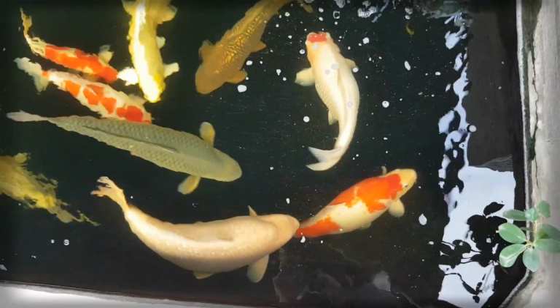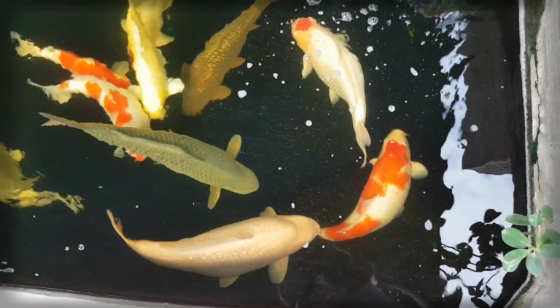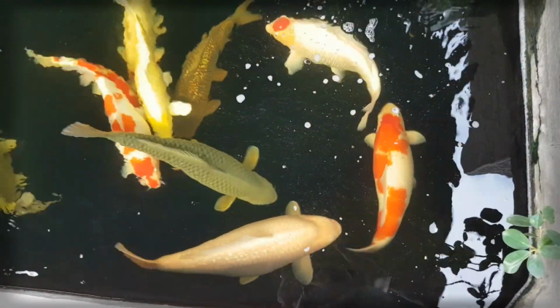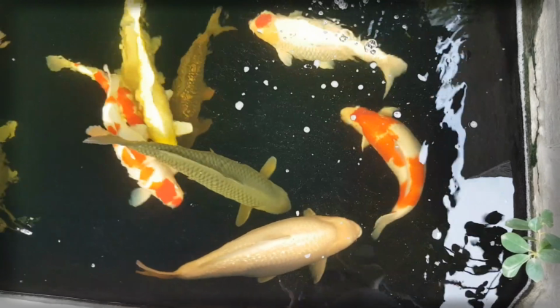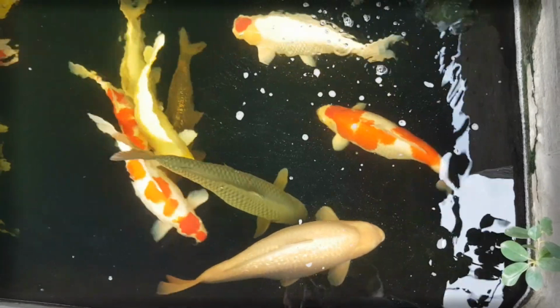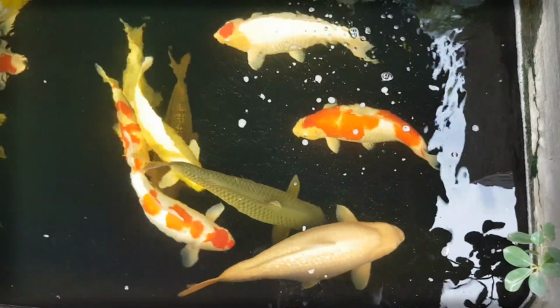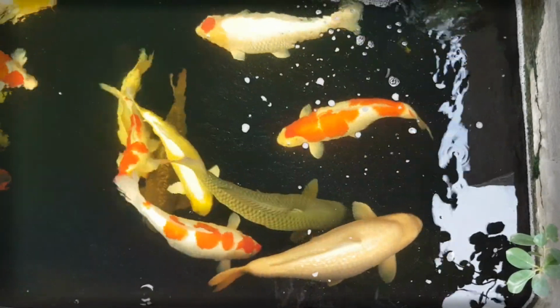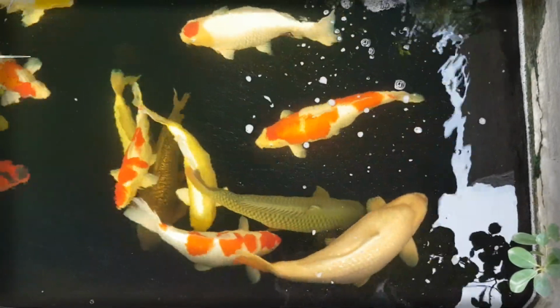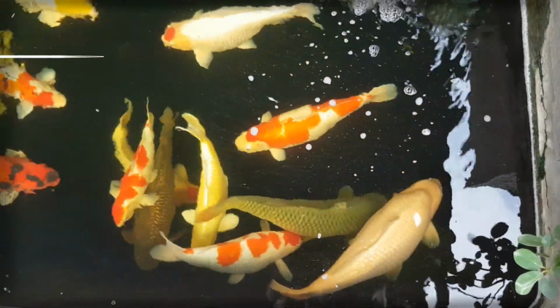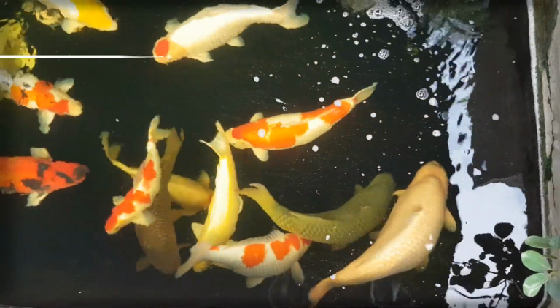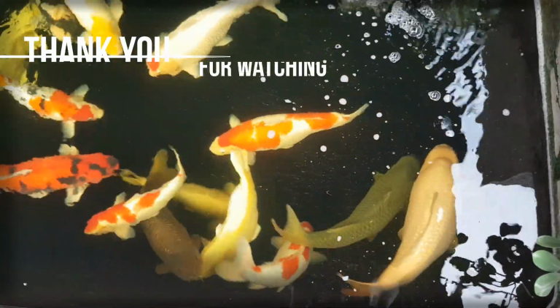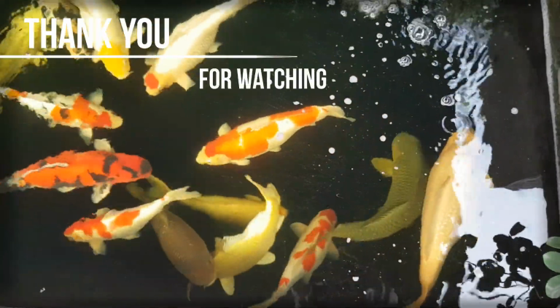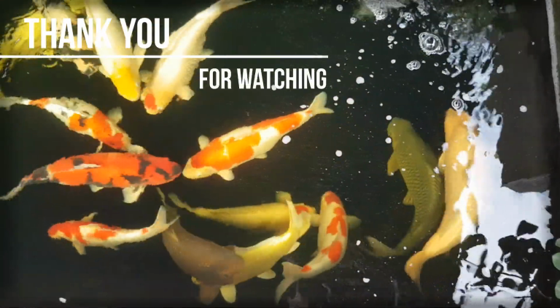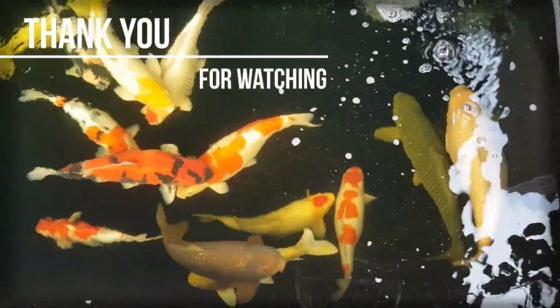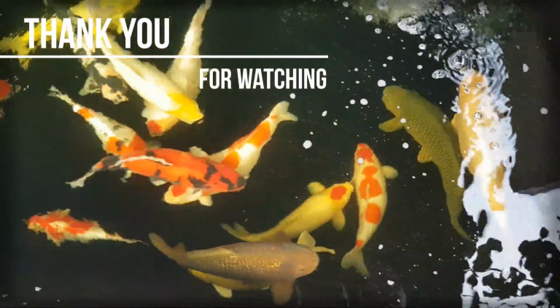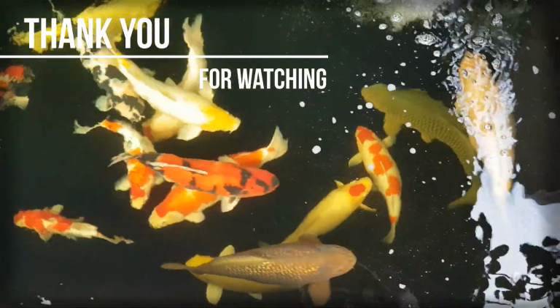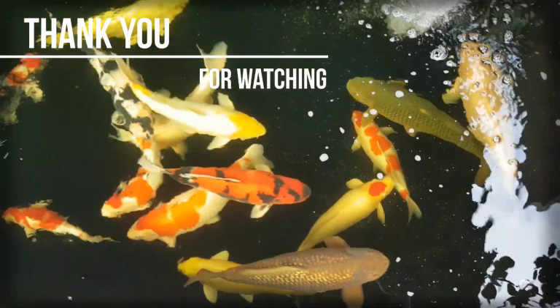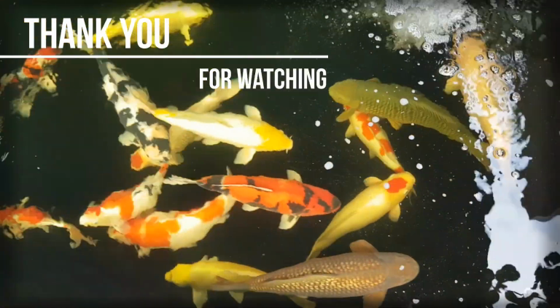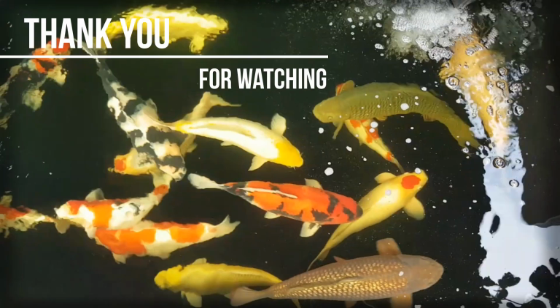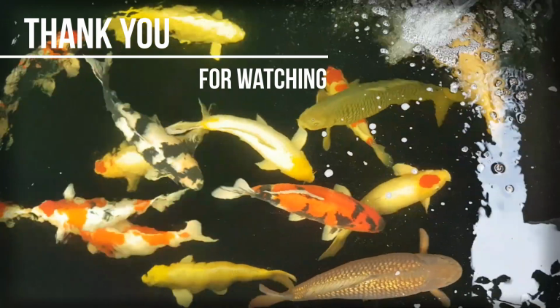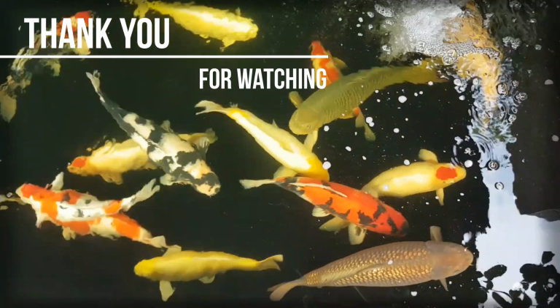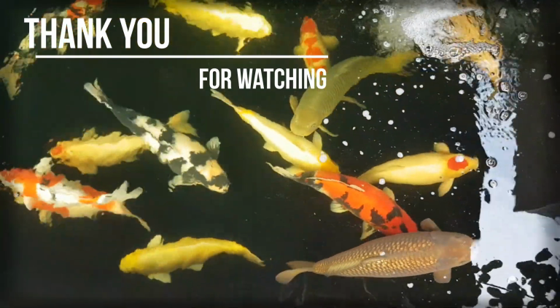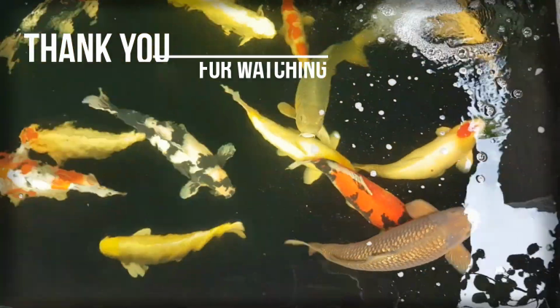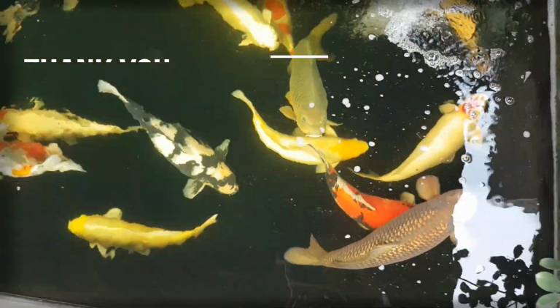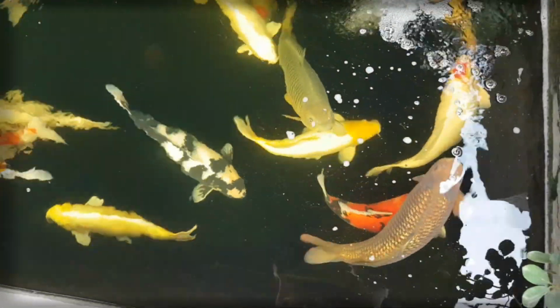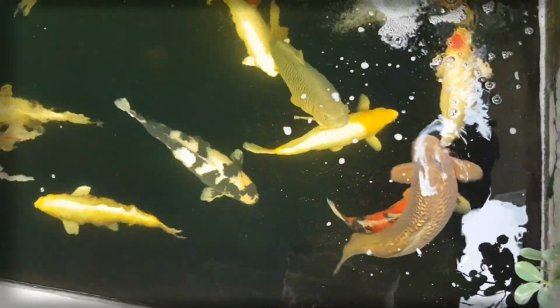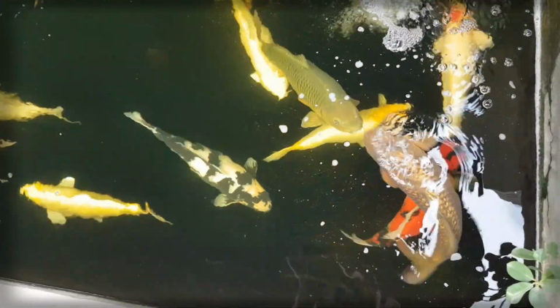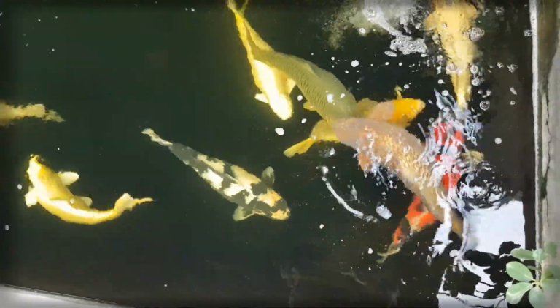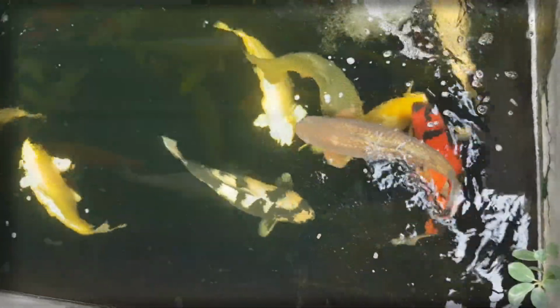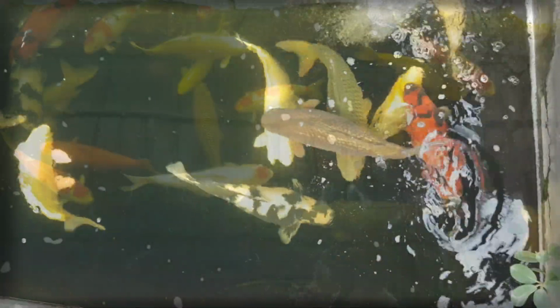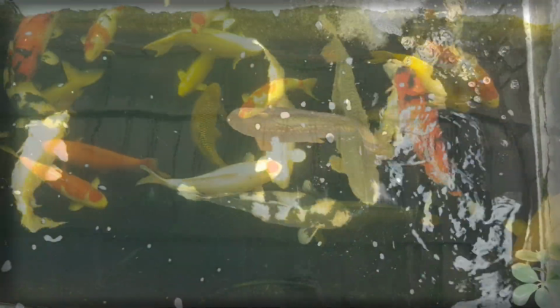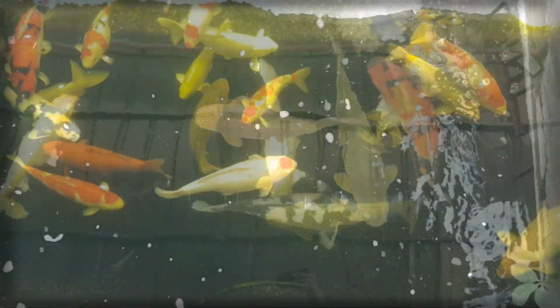Hello once again fellow koi keepers. Koi are a beautiful pet companion and their calm movements bring a transference effect to my mind — a very relaxing experience.